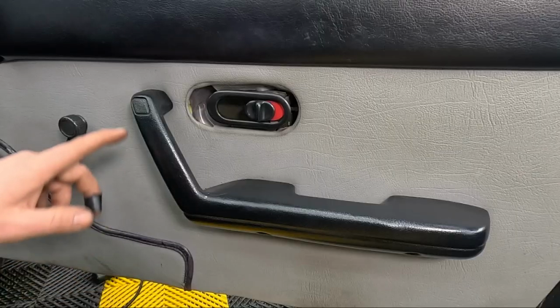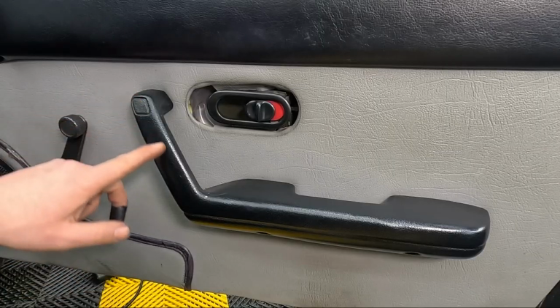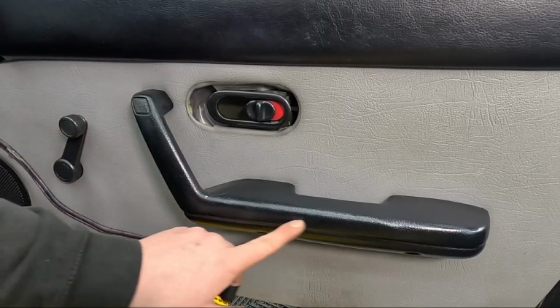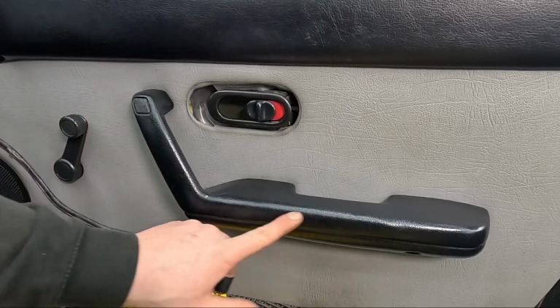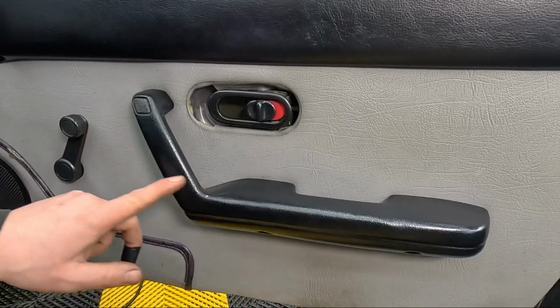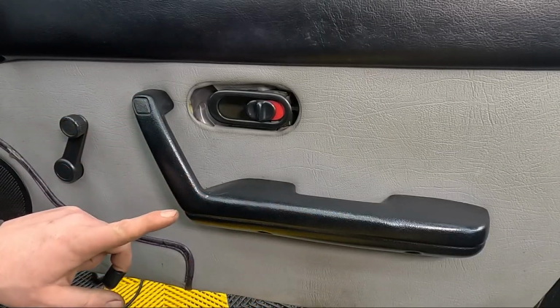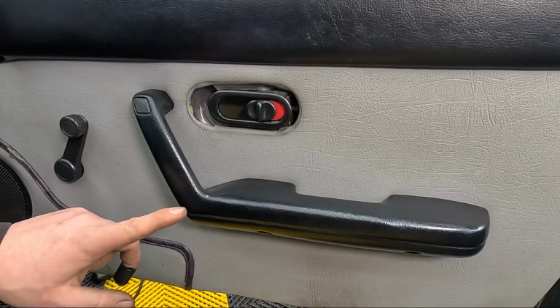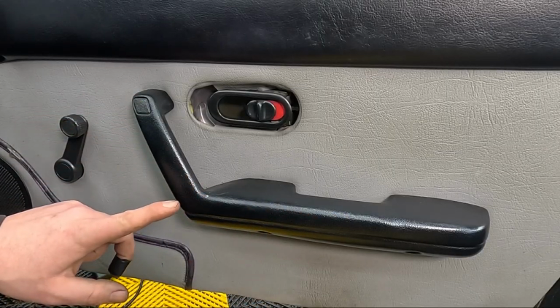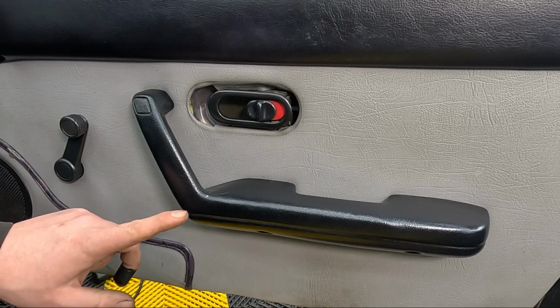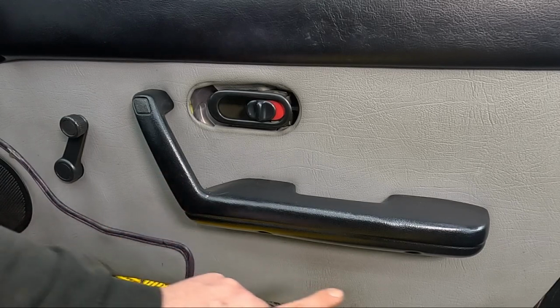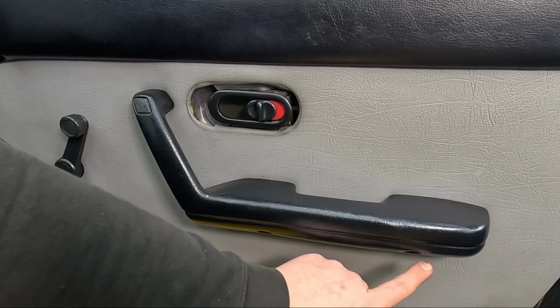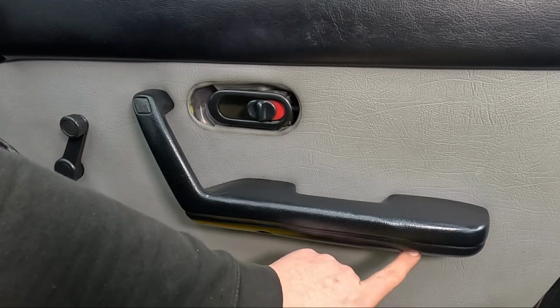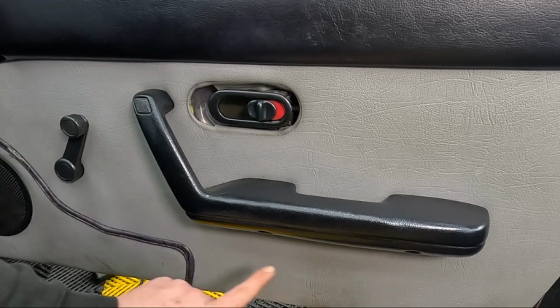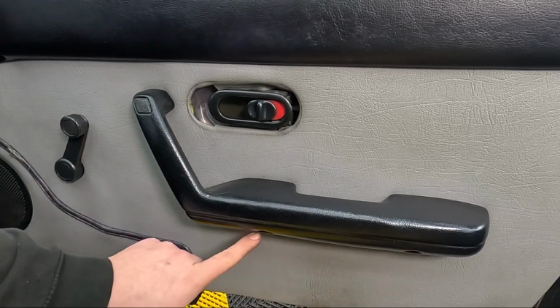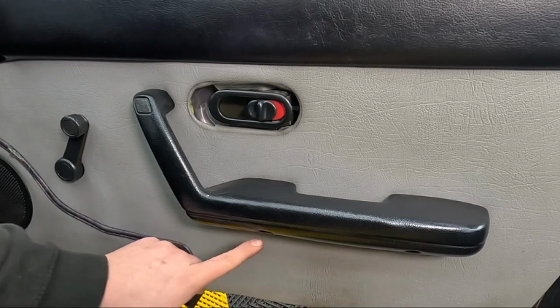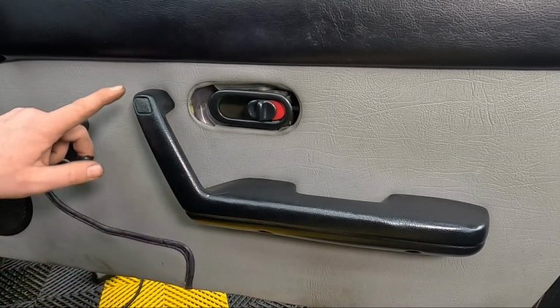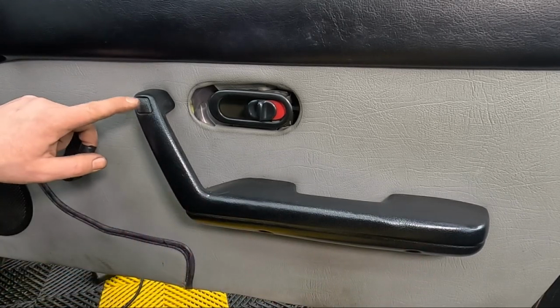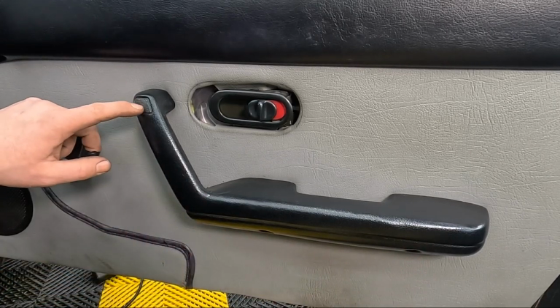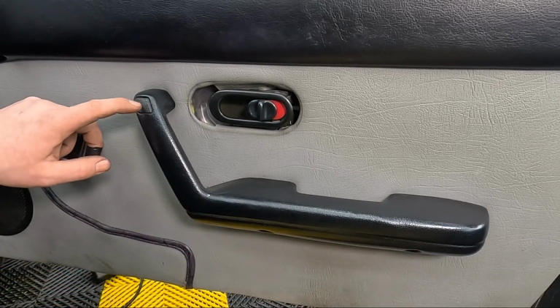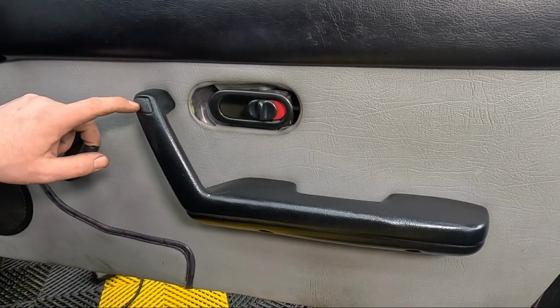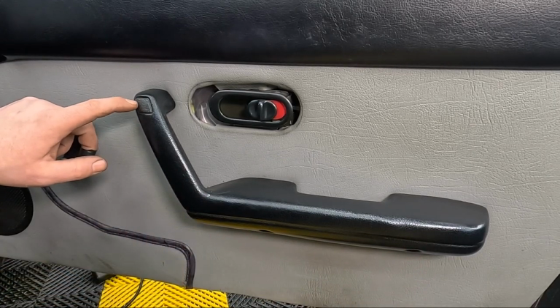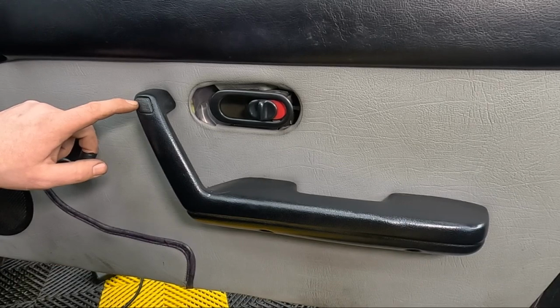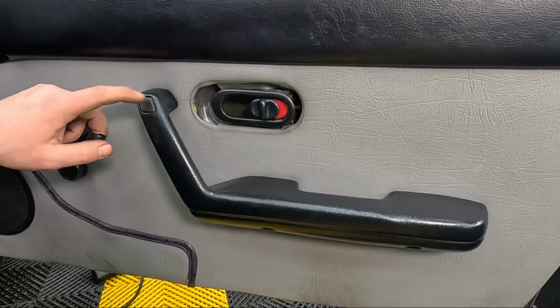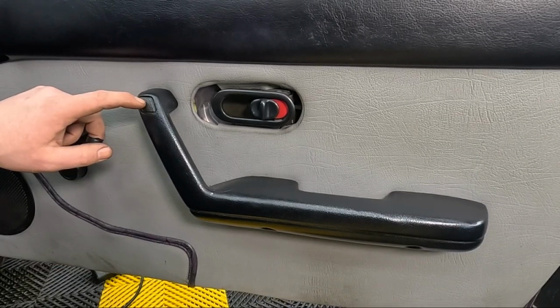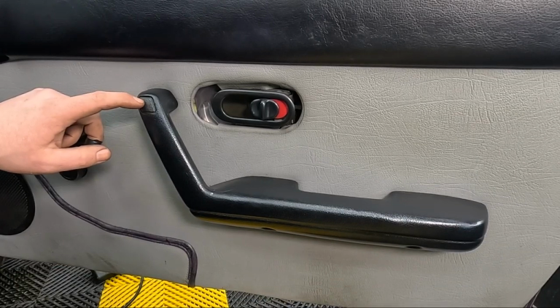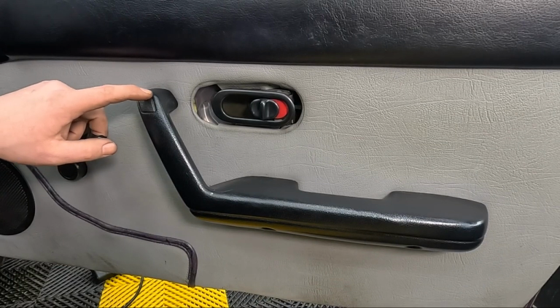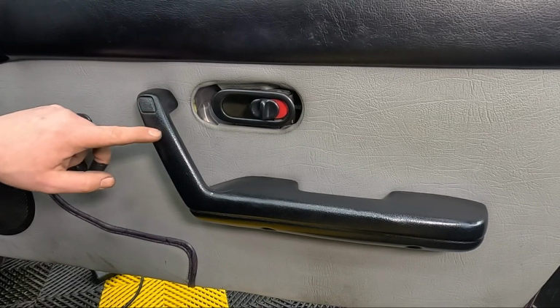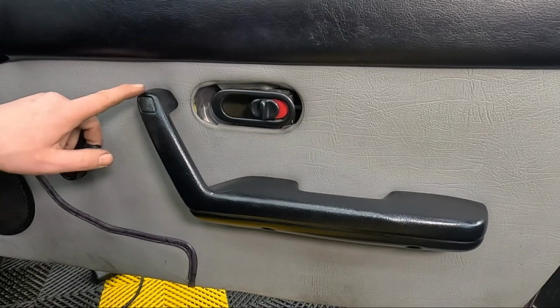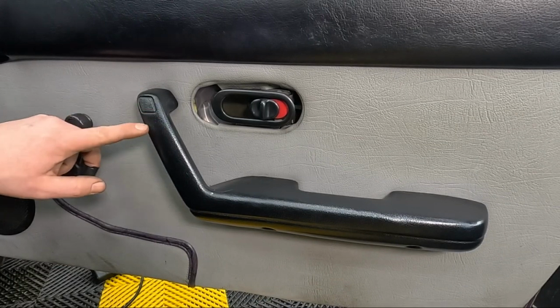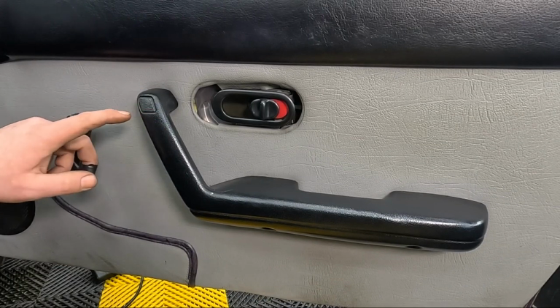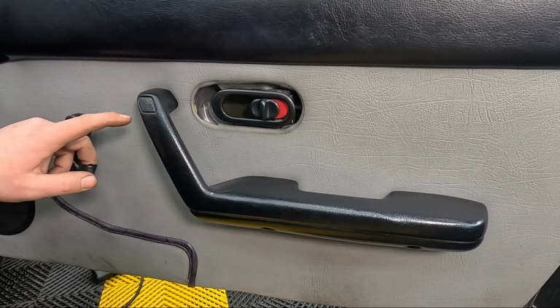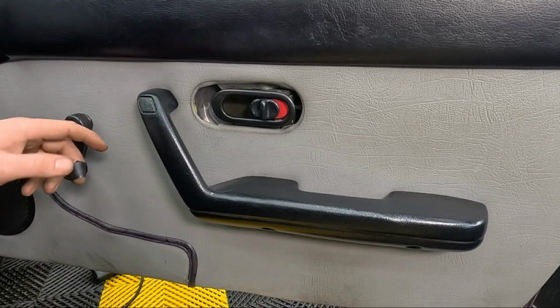Now the door handle itself — this is held on with three screws: one here, one here, and one underneath this little bit of plastic. Be careful removing this plastic as you can mark the handle around it.